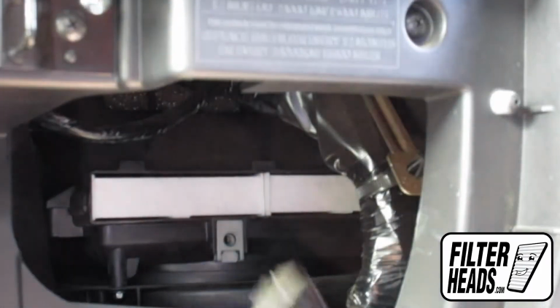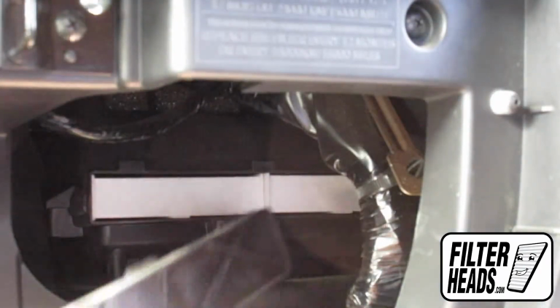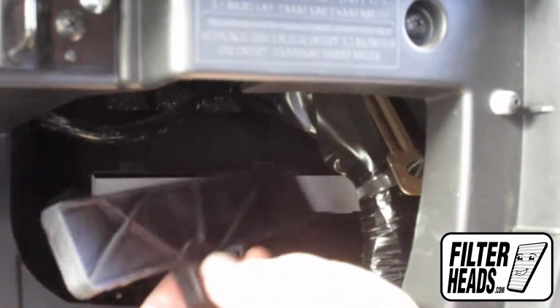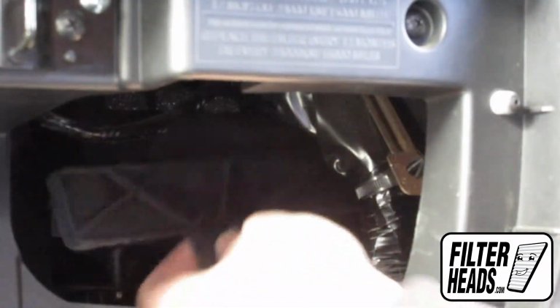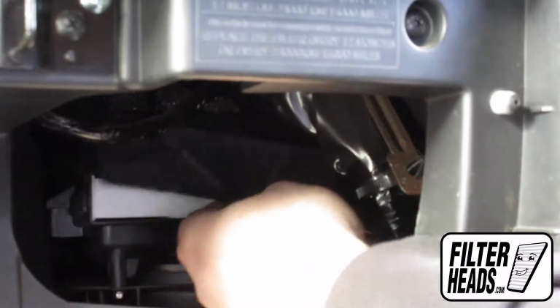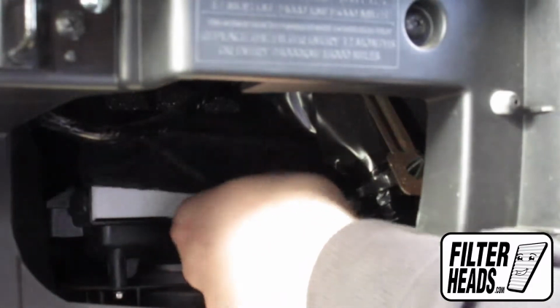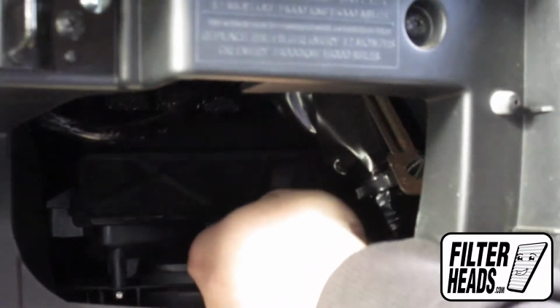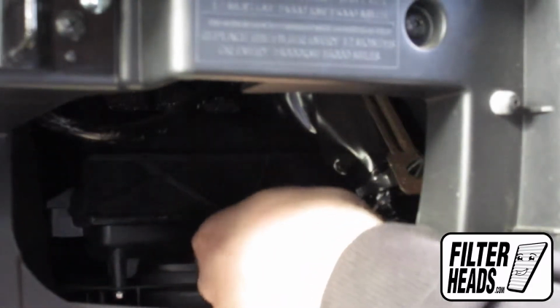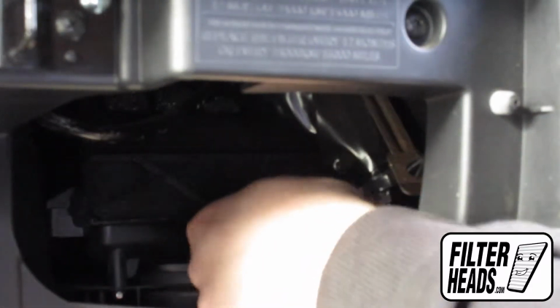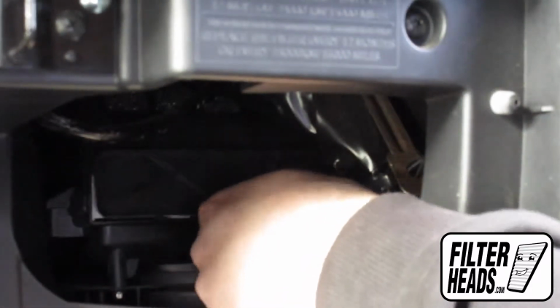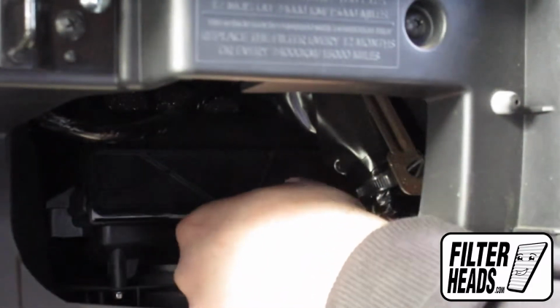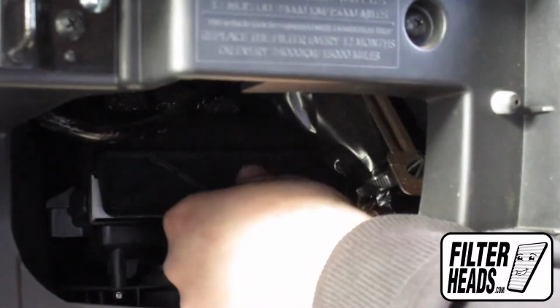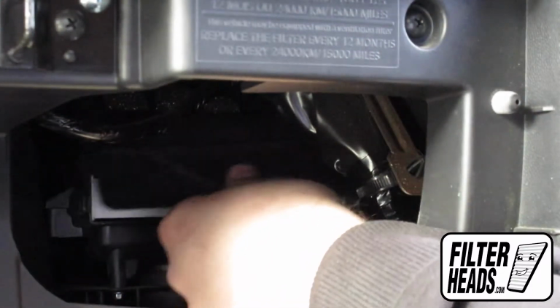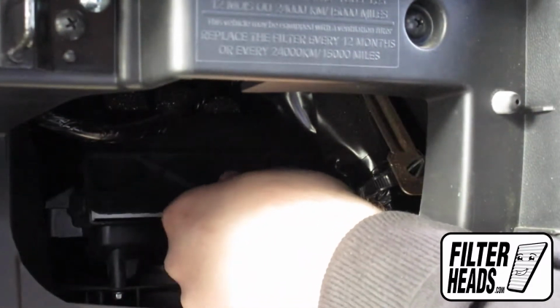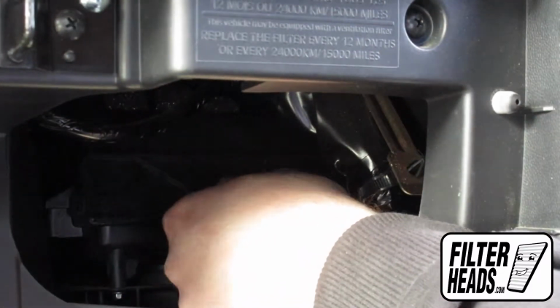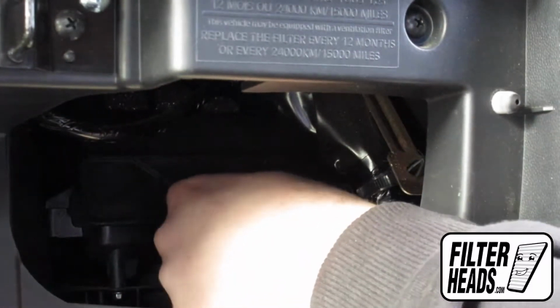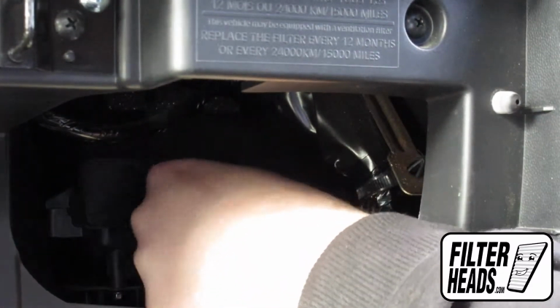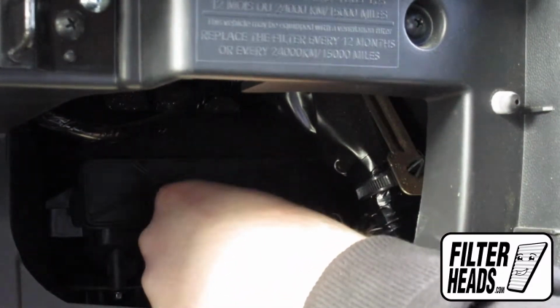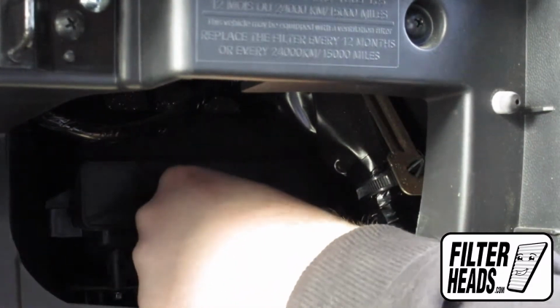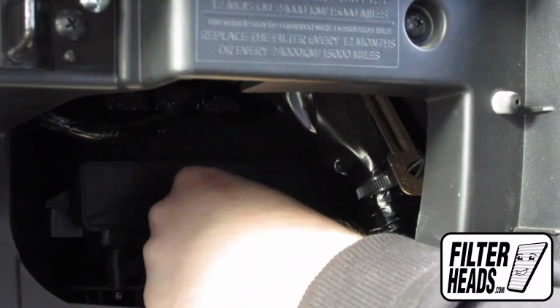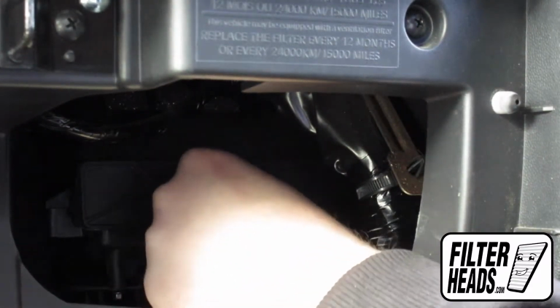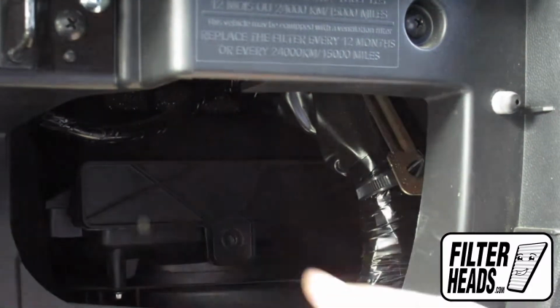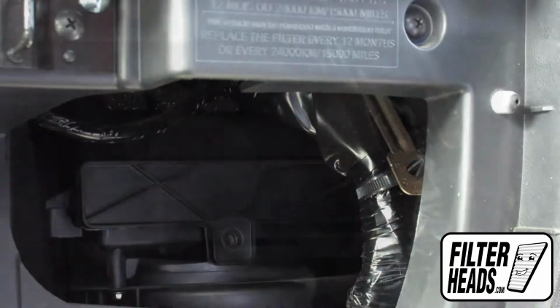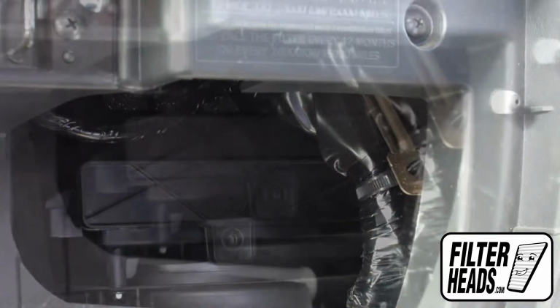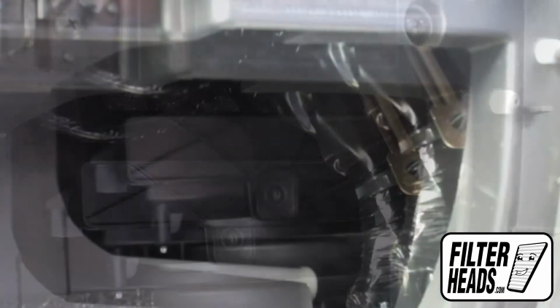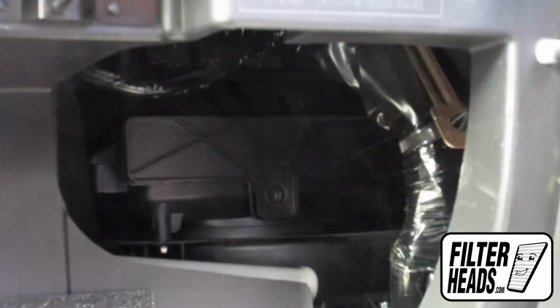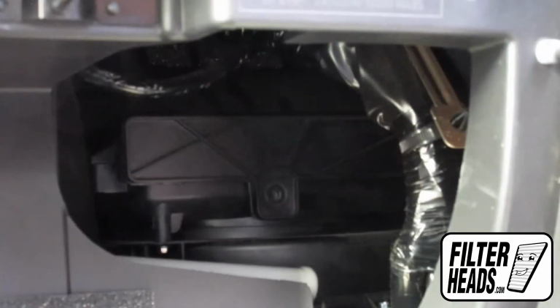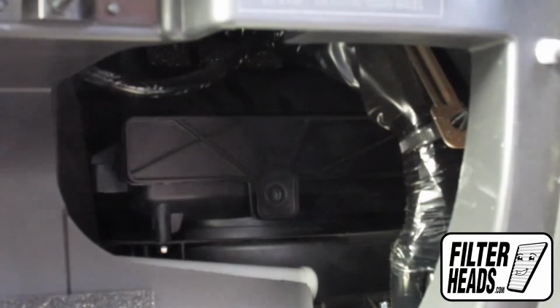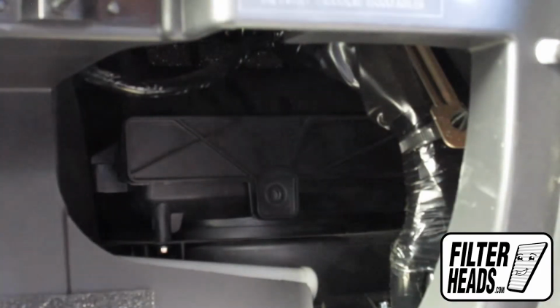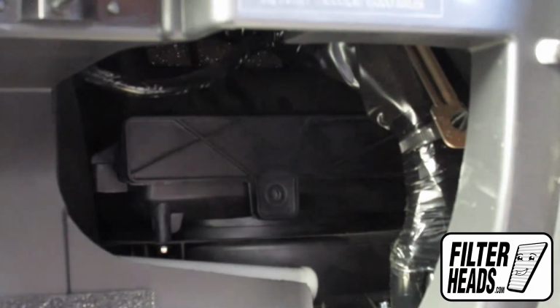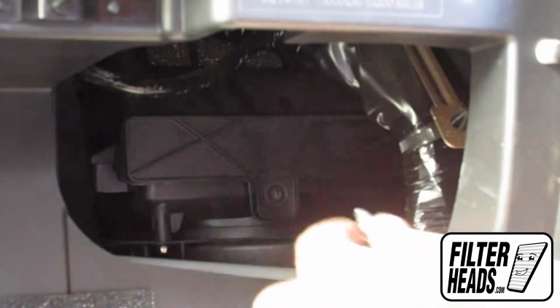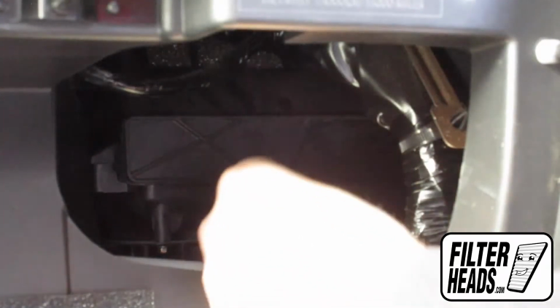Reinstall the filter housing door. Reinstall the bolt.